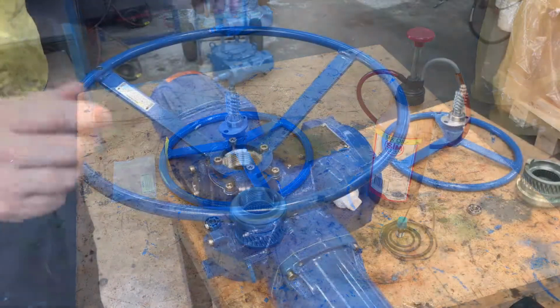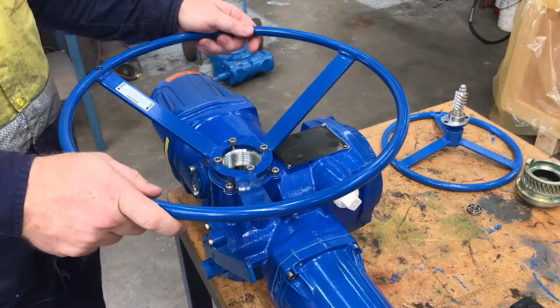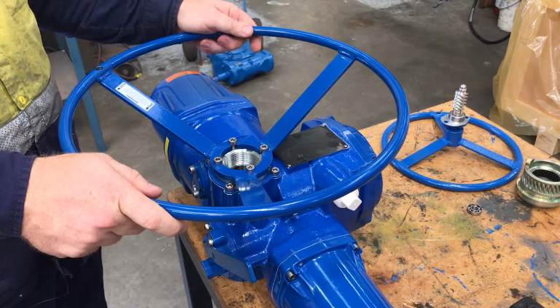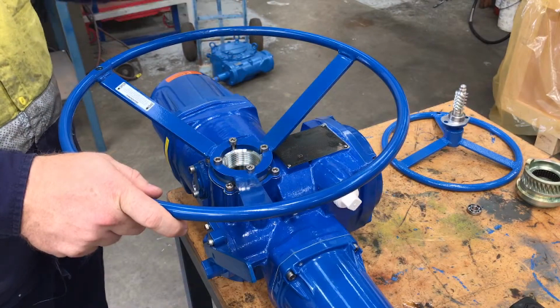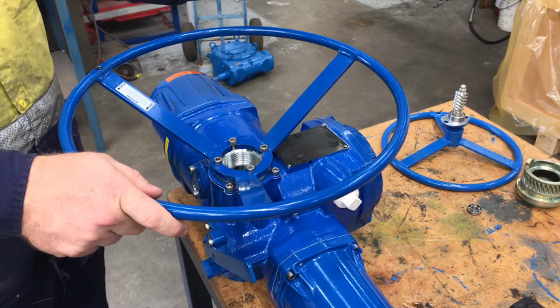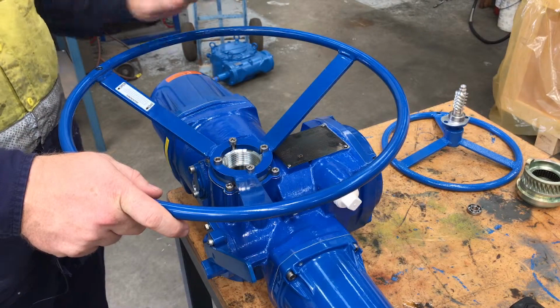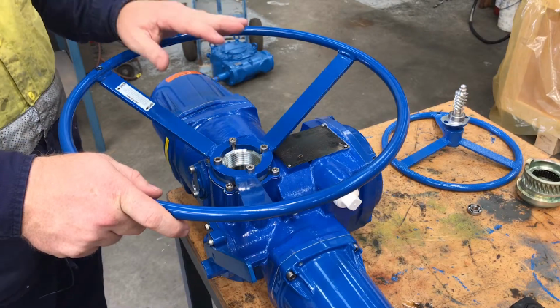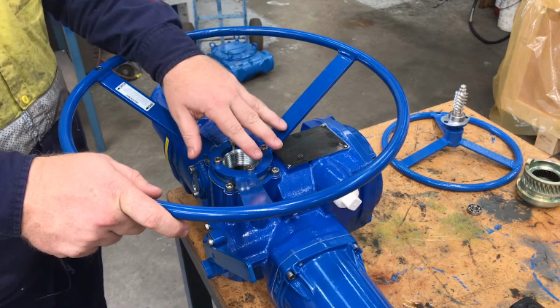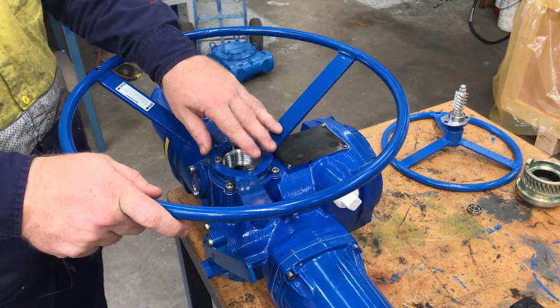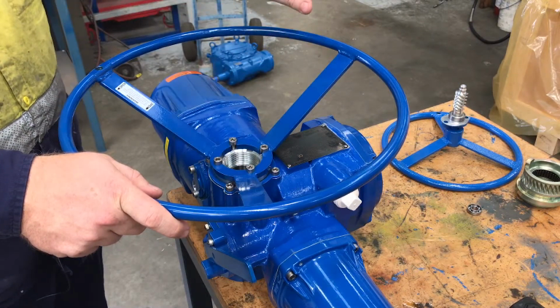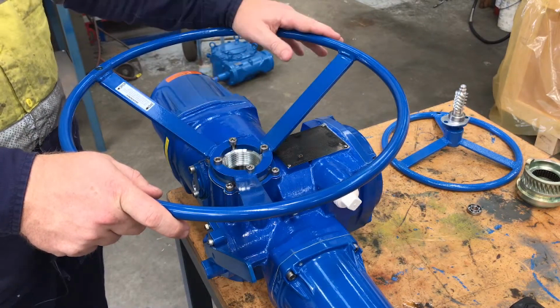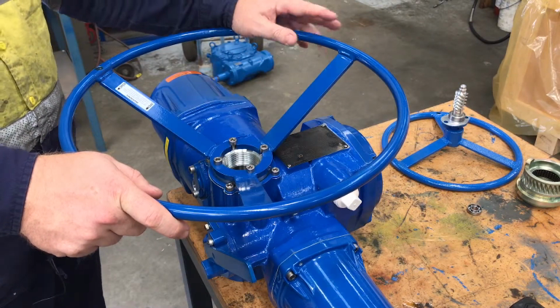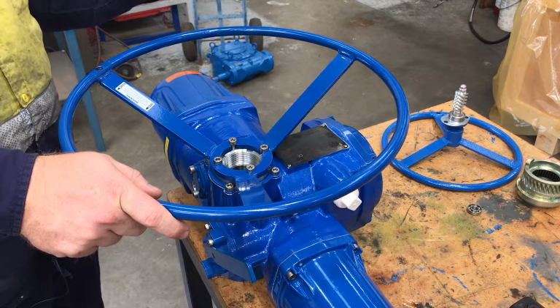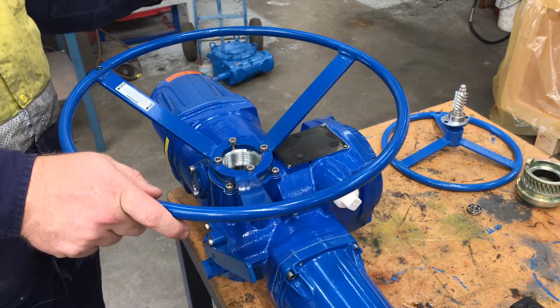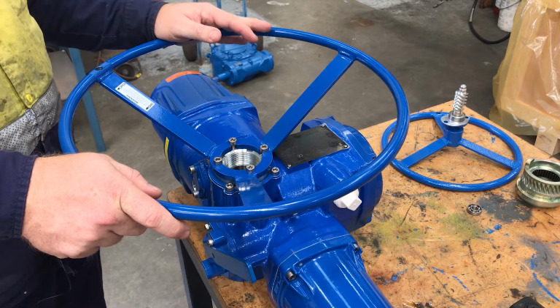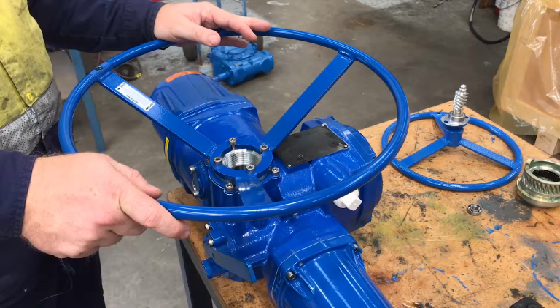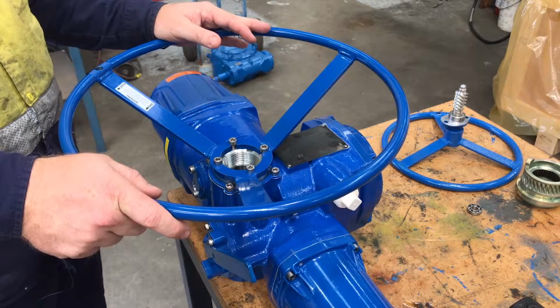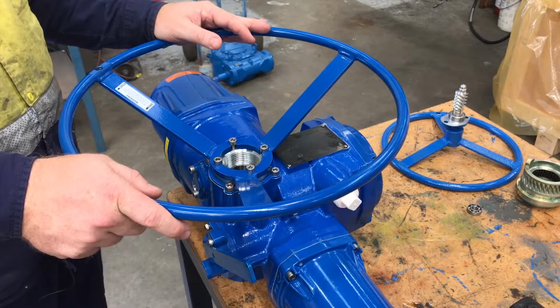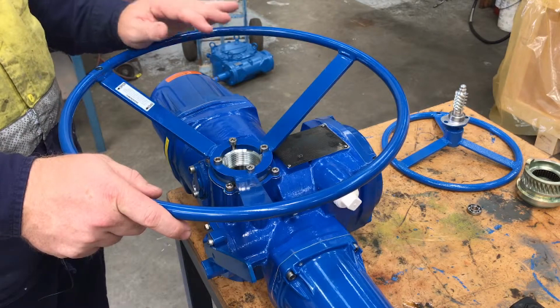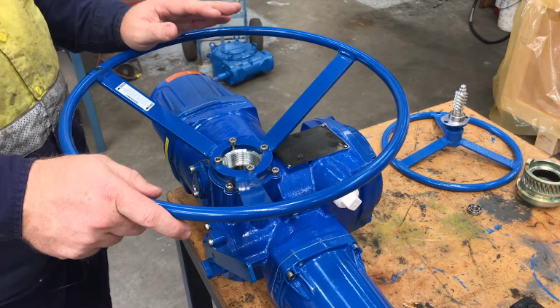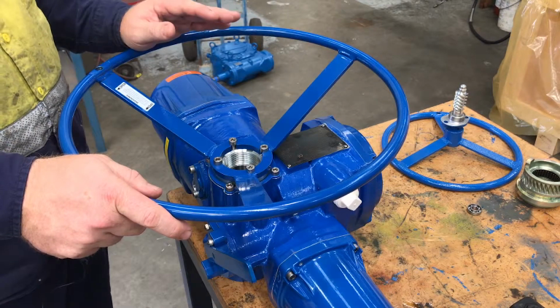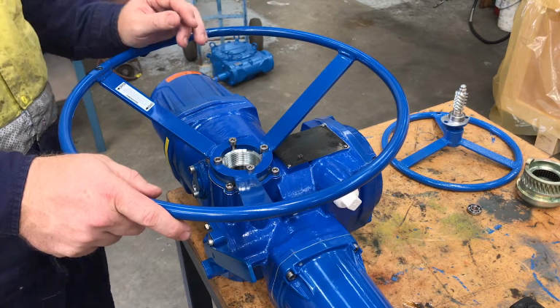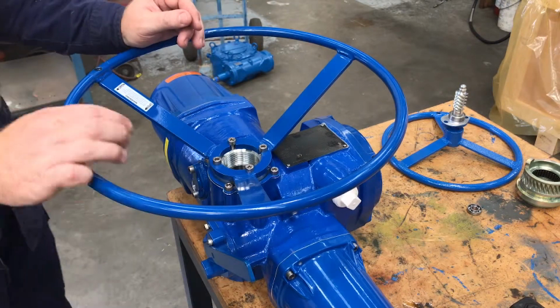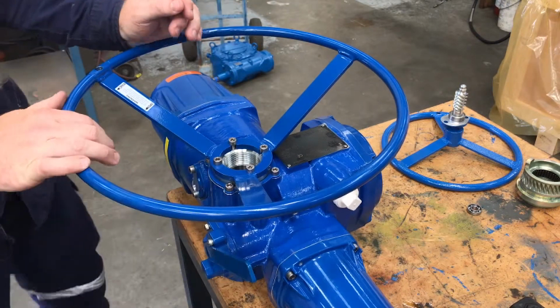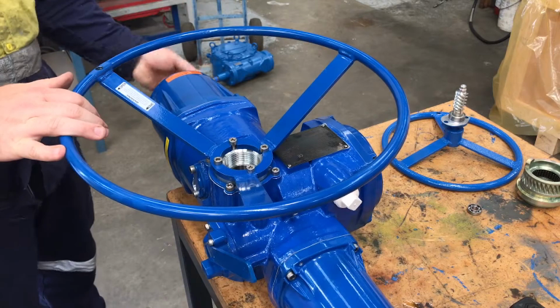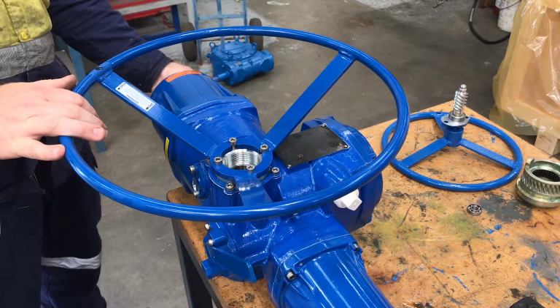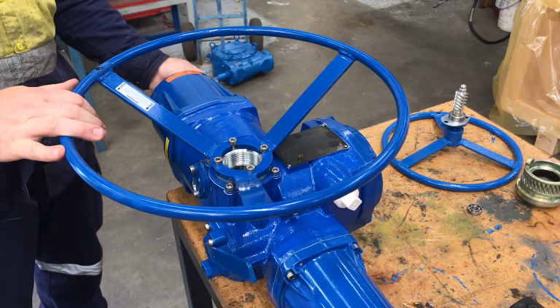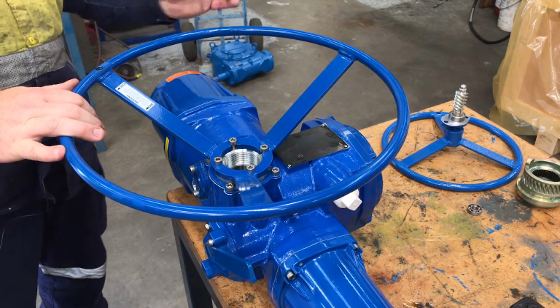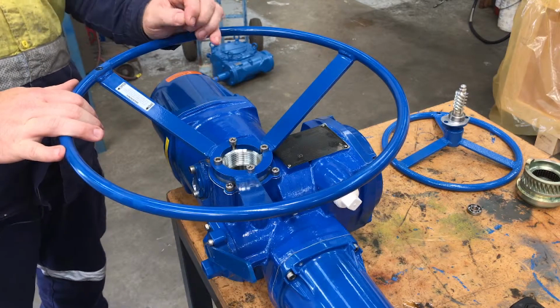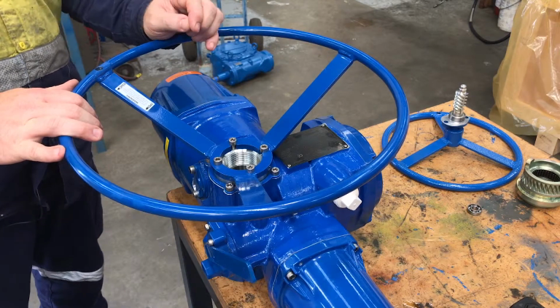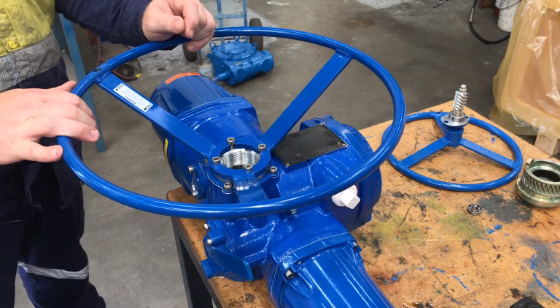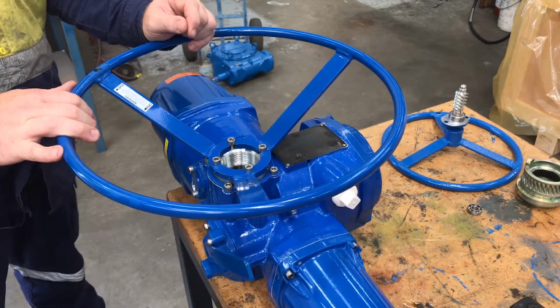We're going to install the side mount hand wheel, converting from the top mount hand wheel to the side mount hand wheel. First thing to make sure we do is have the actuator isolated so we don't get any movements — either put the actuator in stop or isolate it completely.